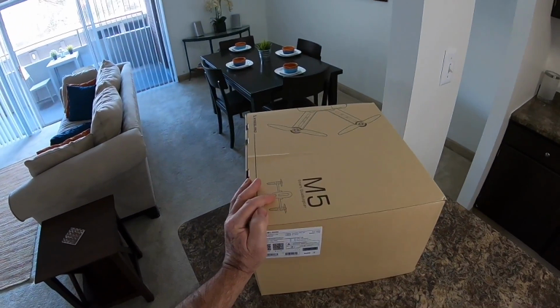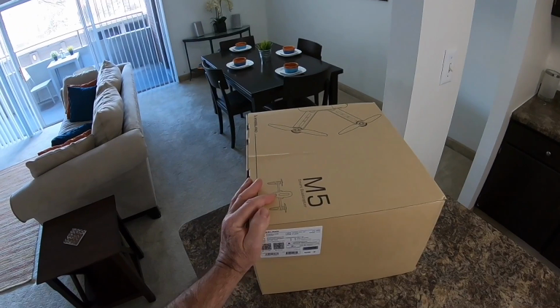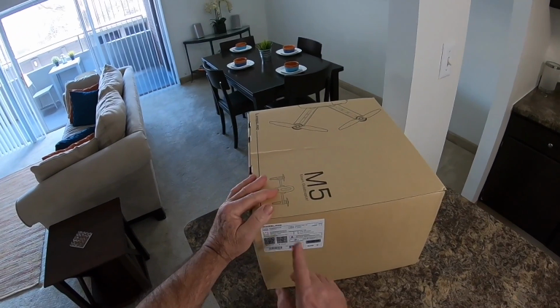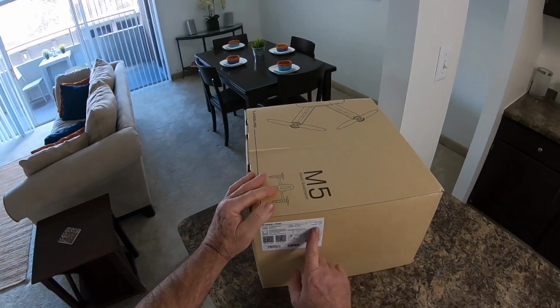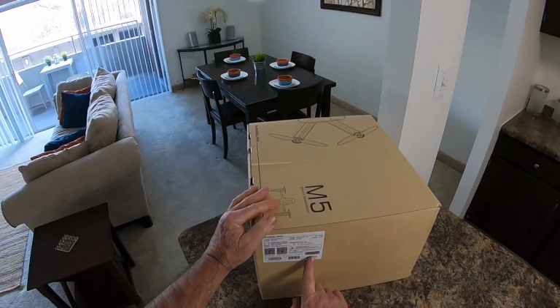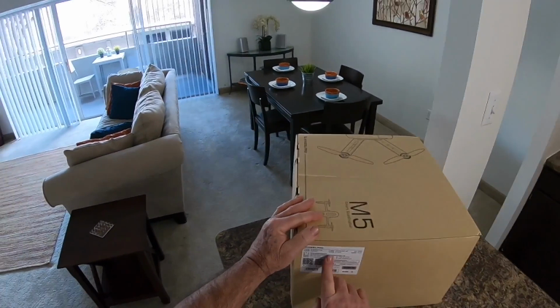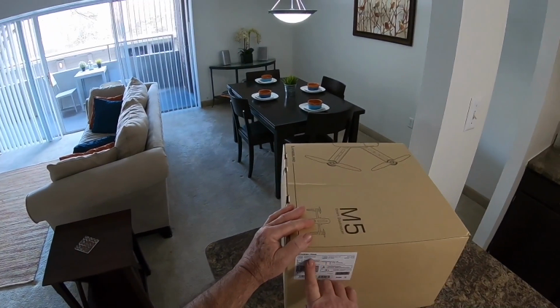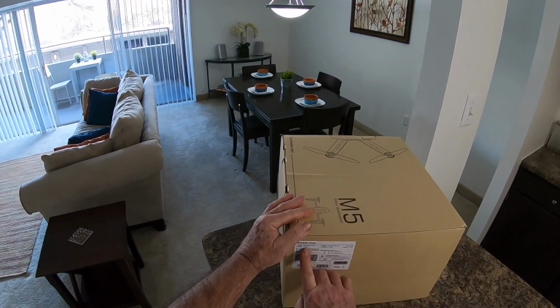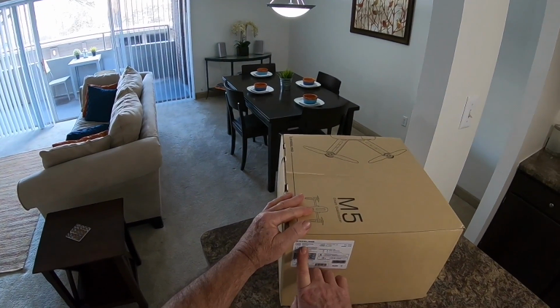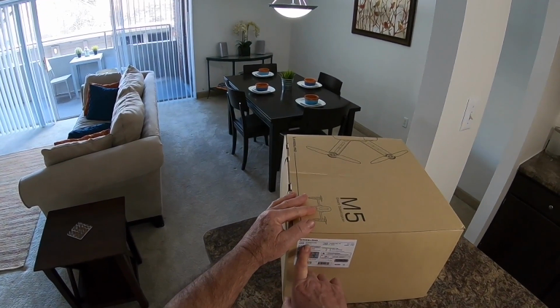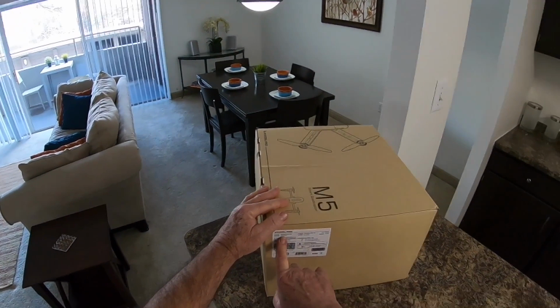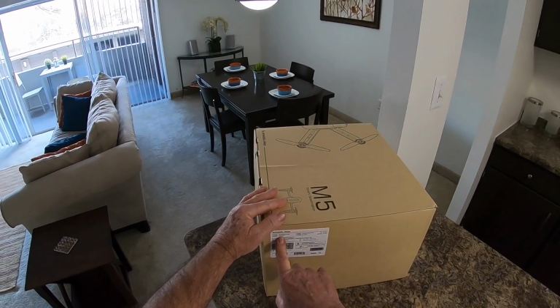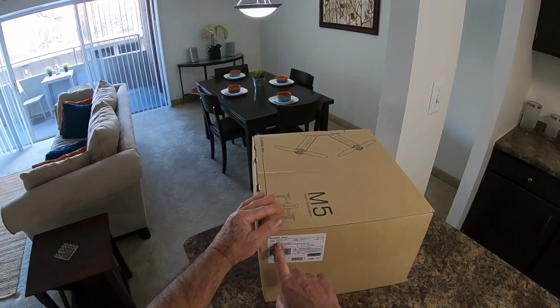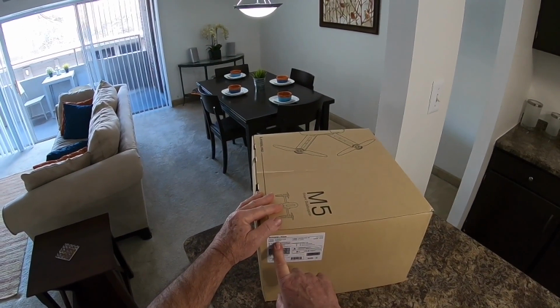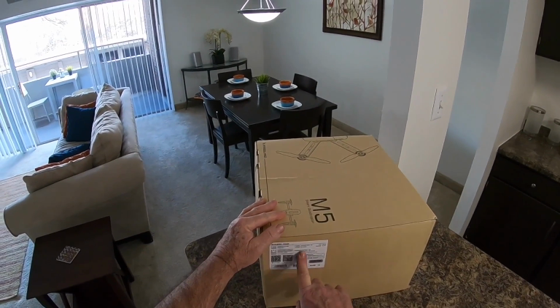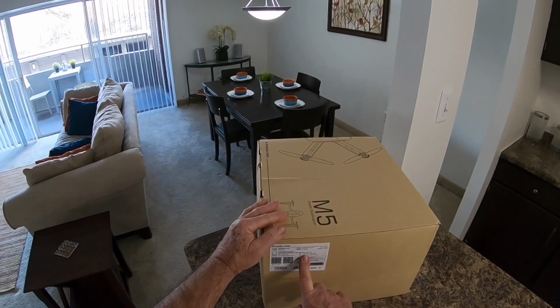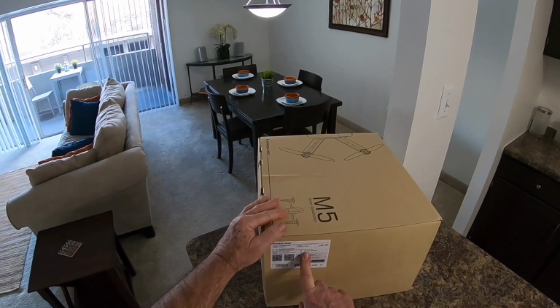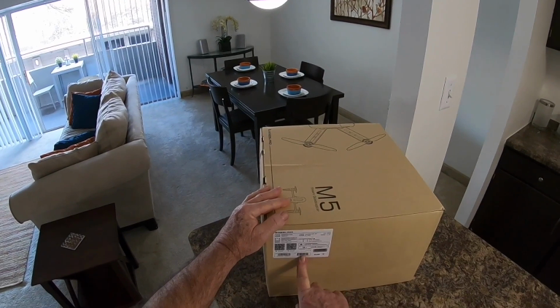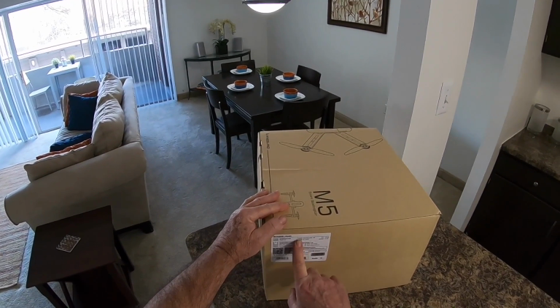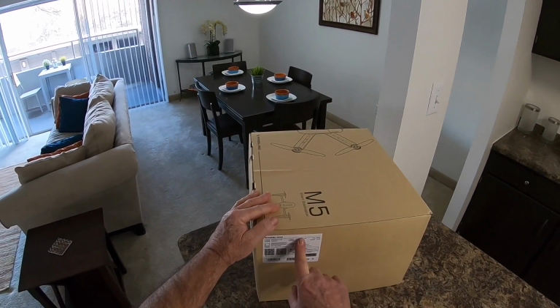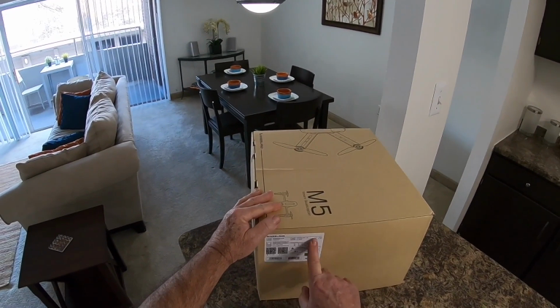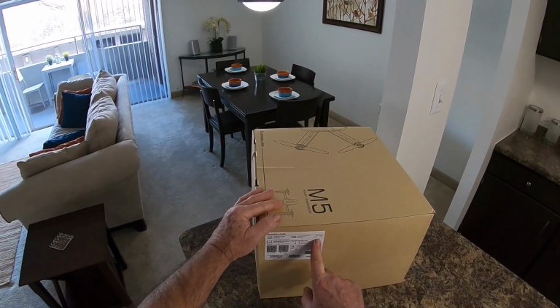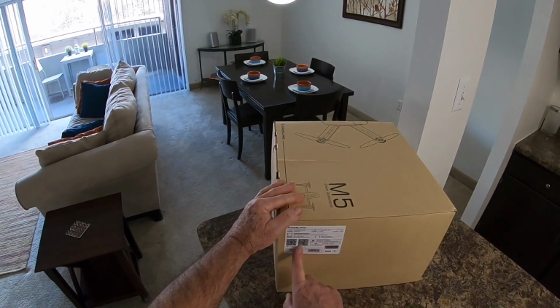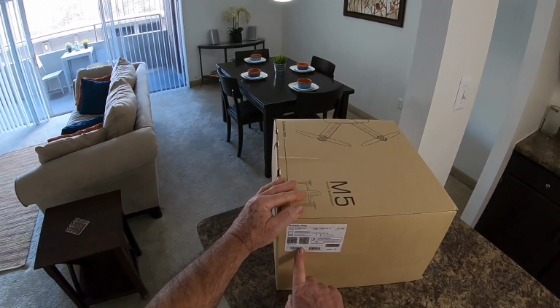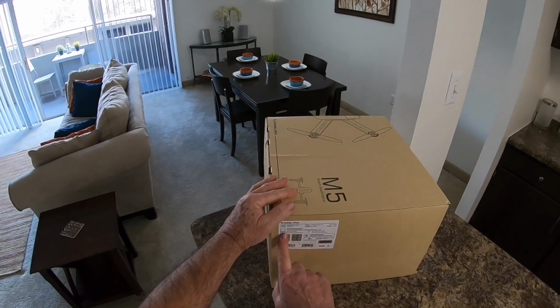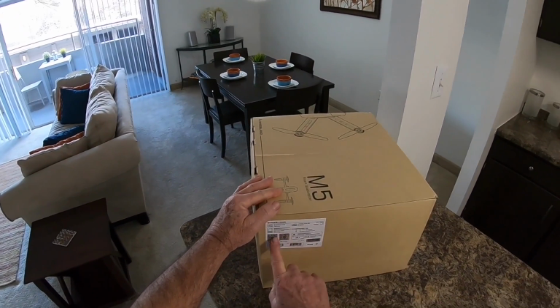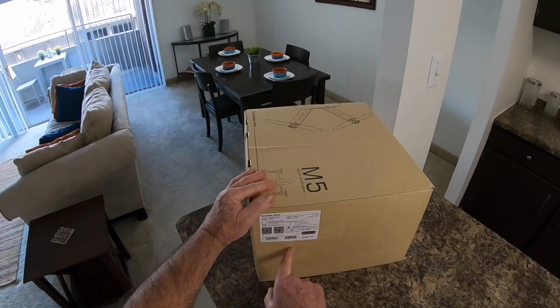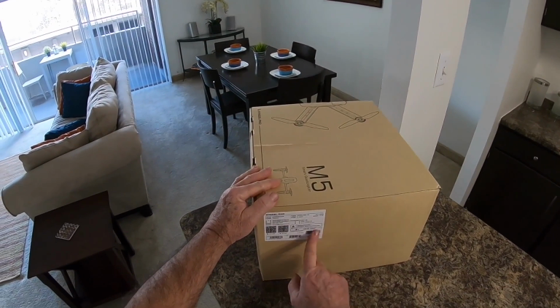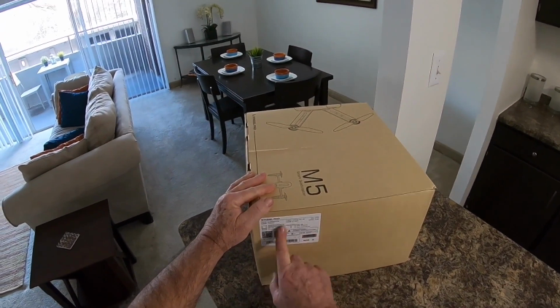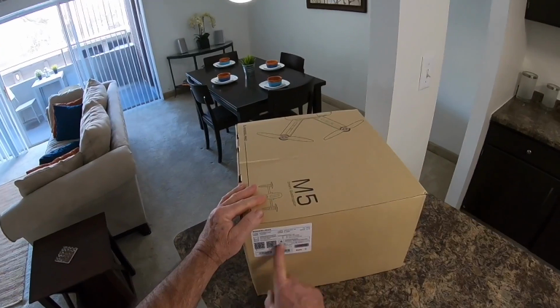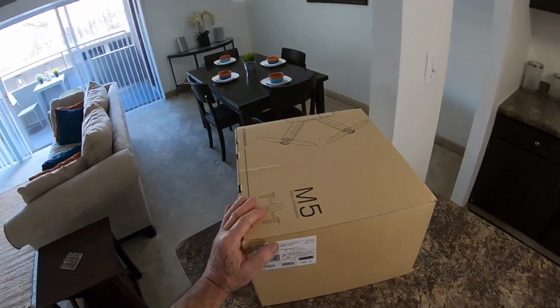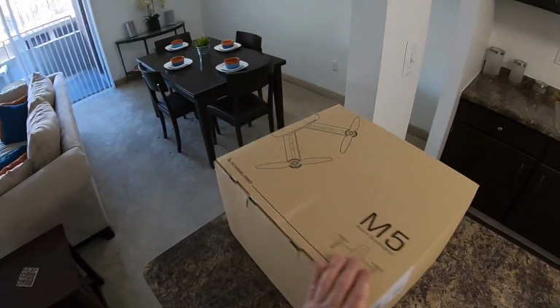Here's a little label on the side of the box. It tells you the size of the battery - it's an 1850 milliamp hour - tells you the model number, and gives you your QR codes for the app. That's all on the side of the box.